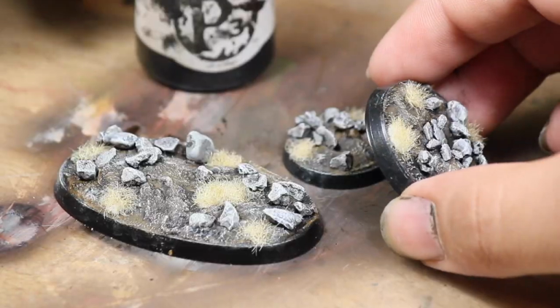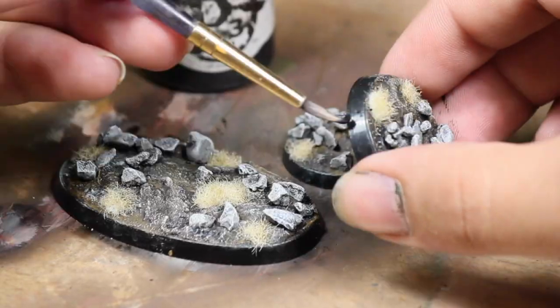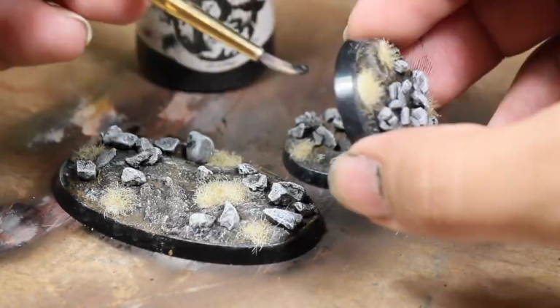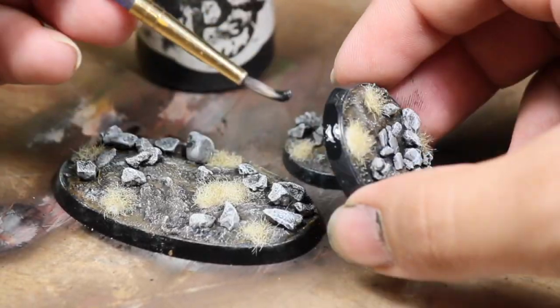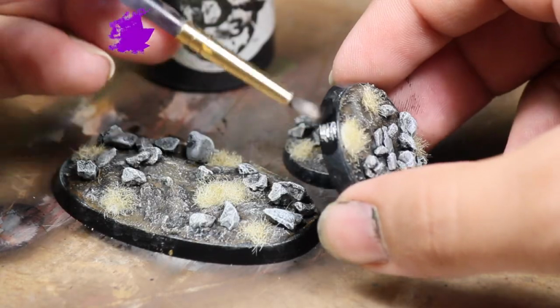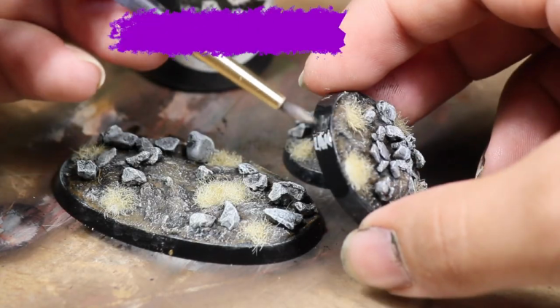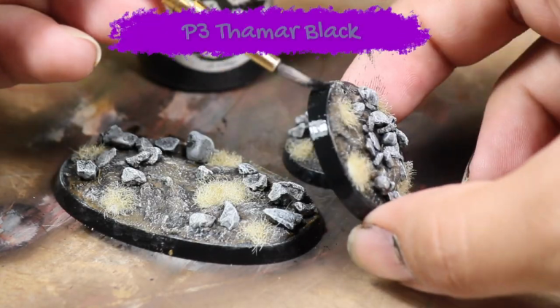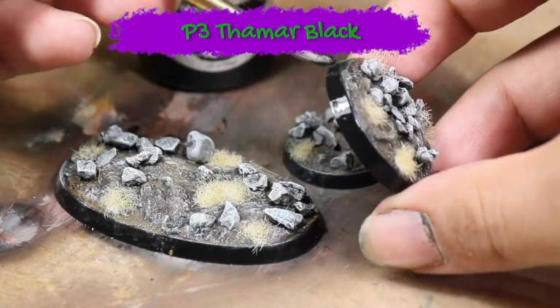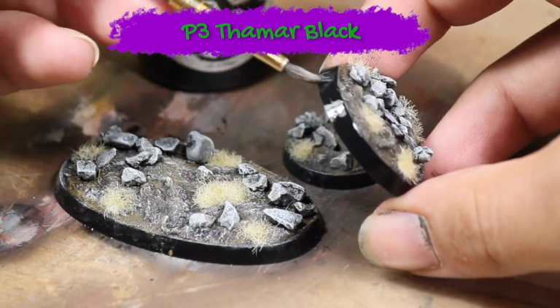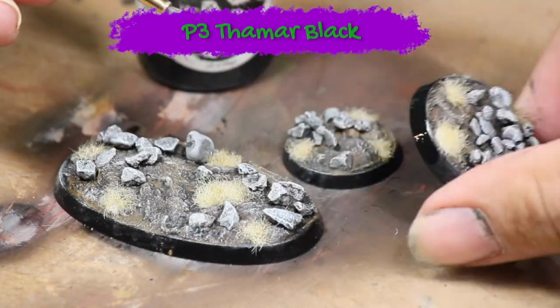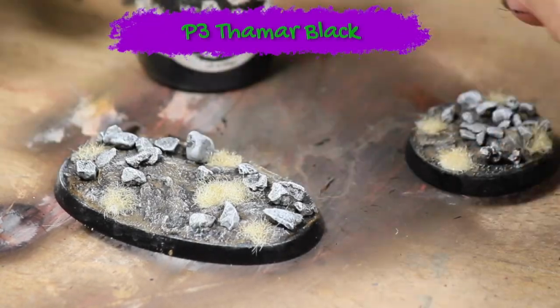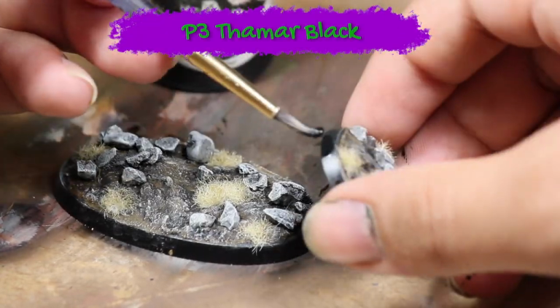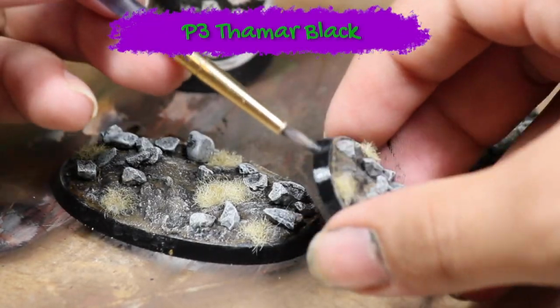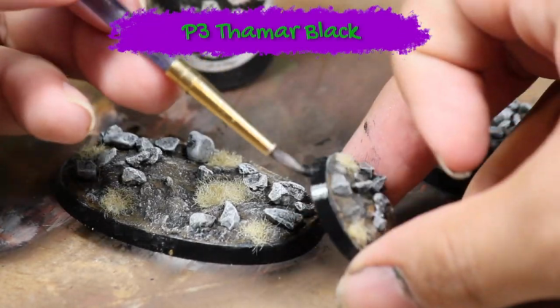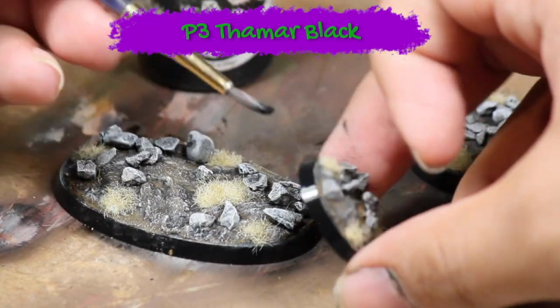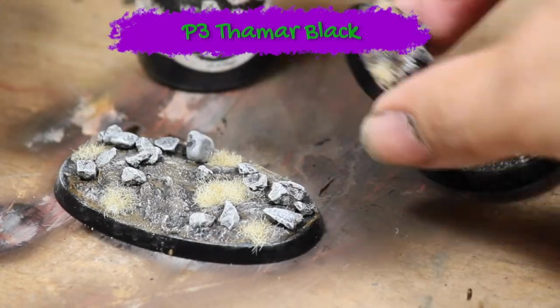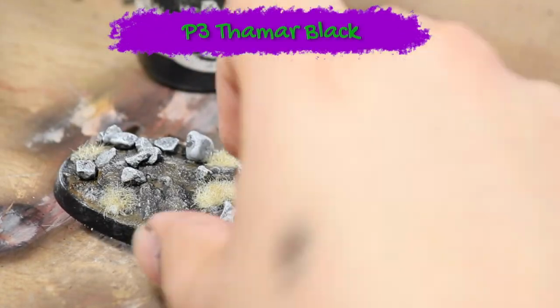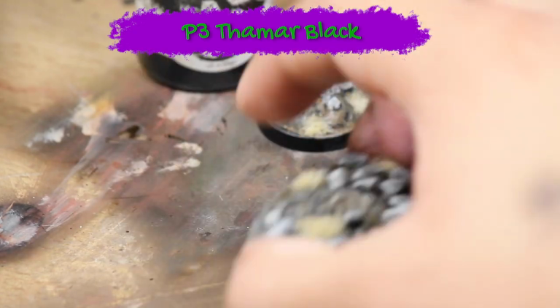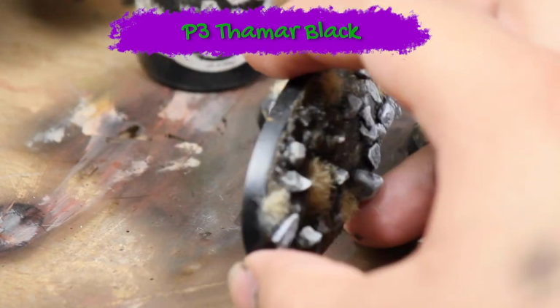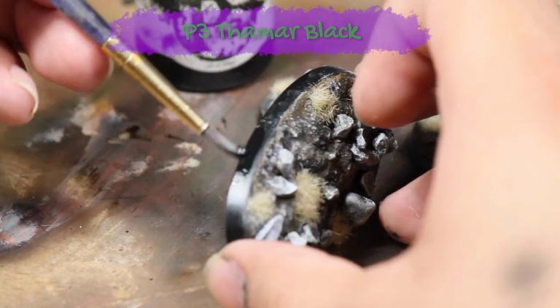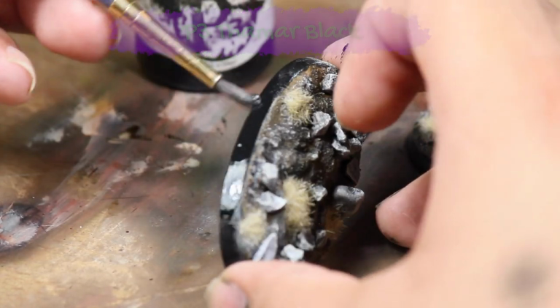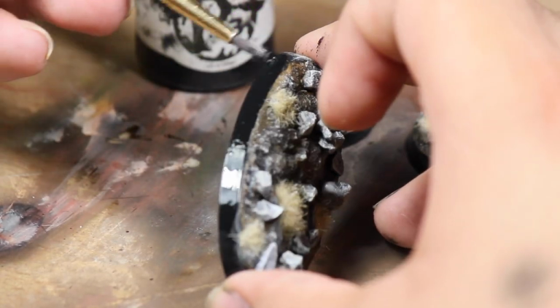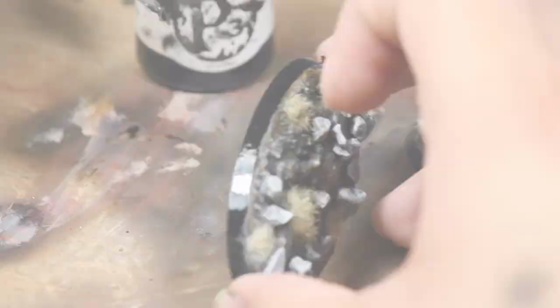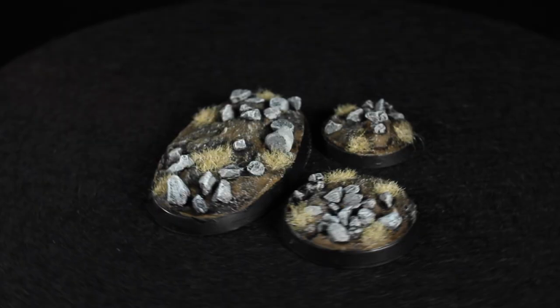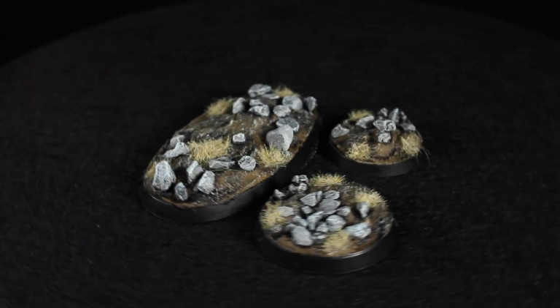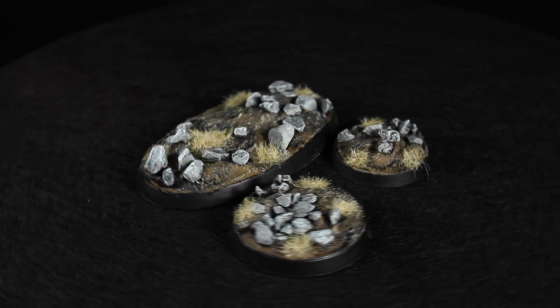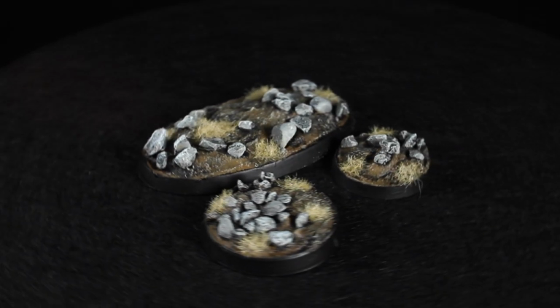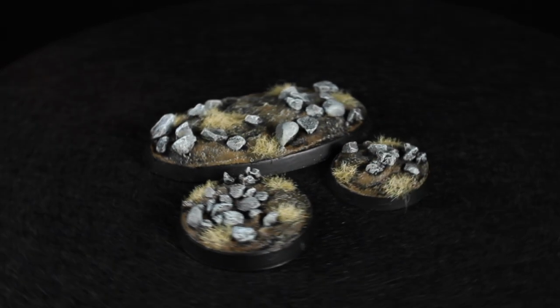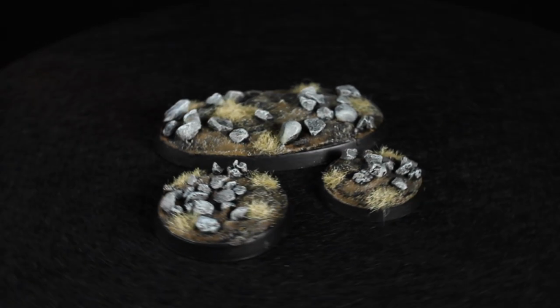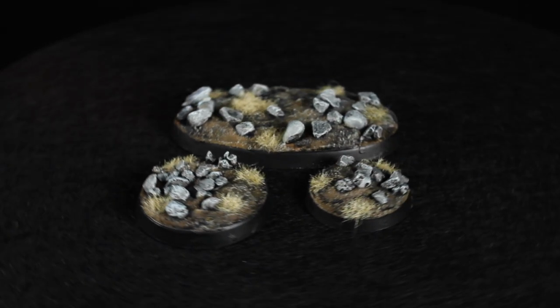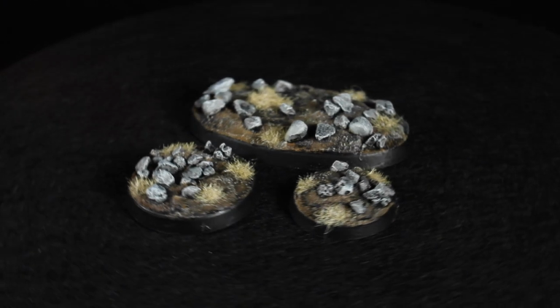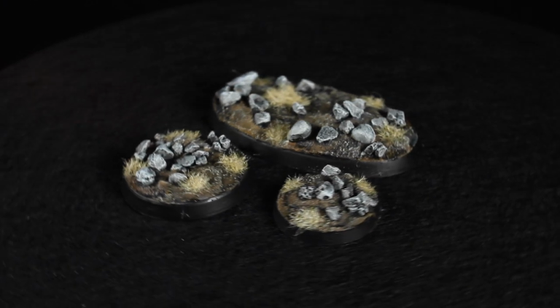Now that the bases are finished I applied a simple black paint to the skirt of the base. And there are three finished Desolate Plains bases.